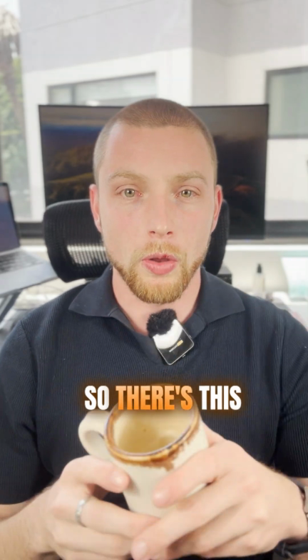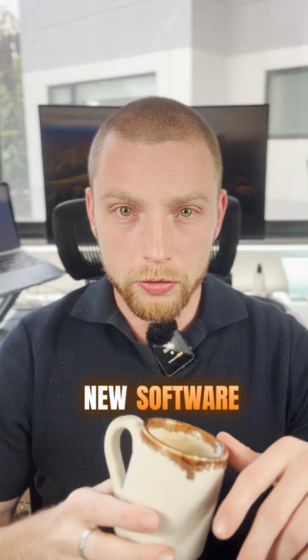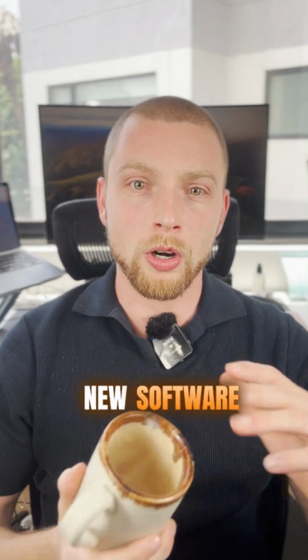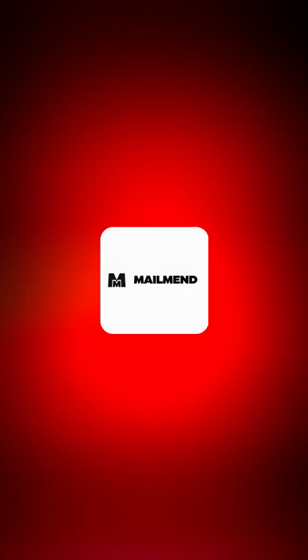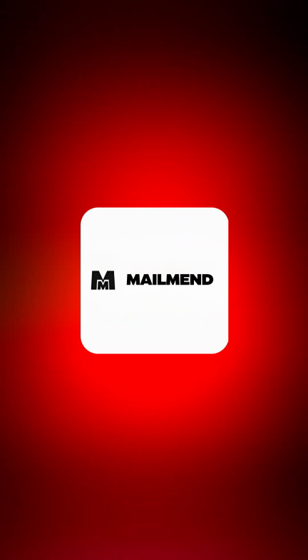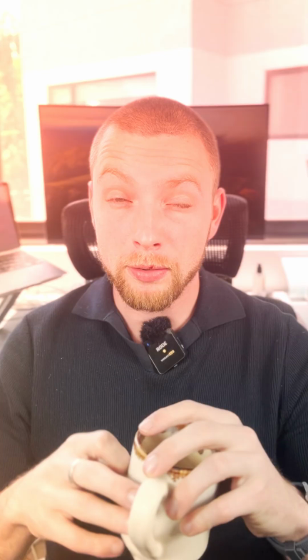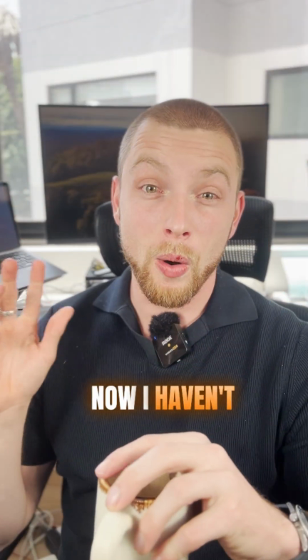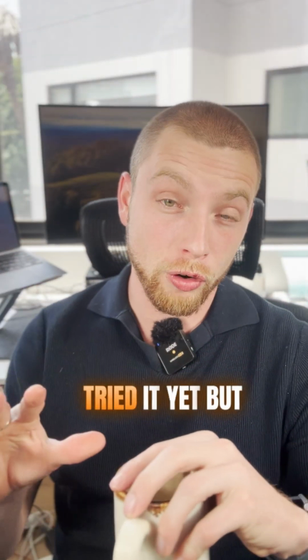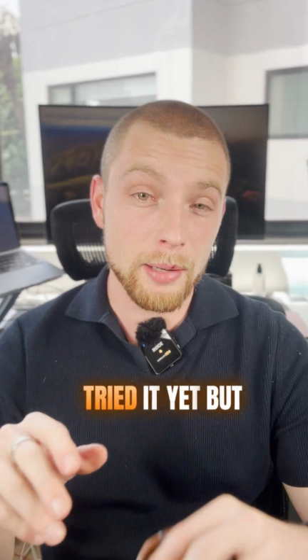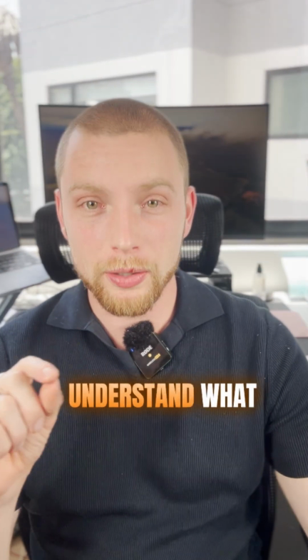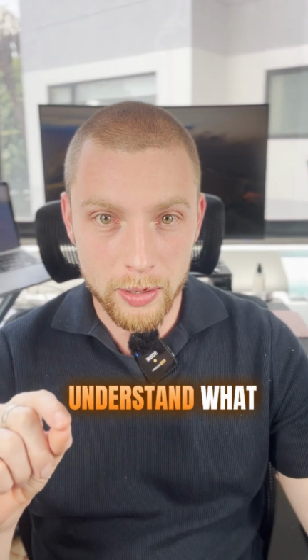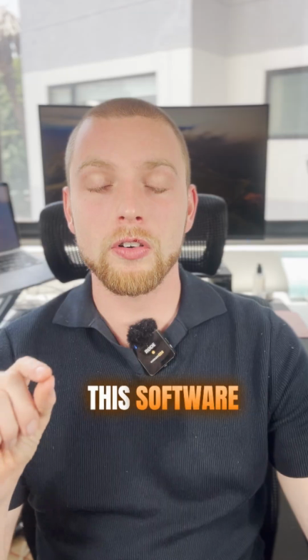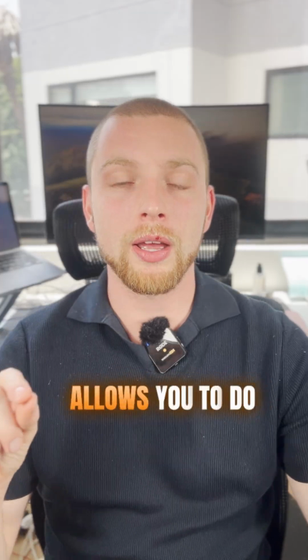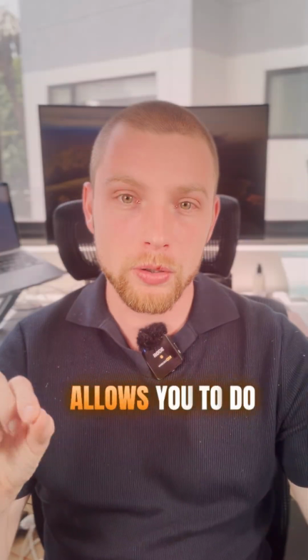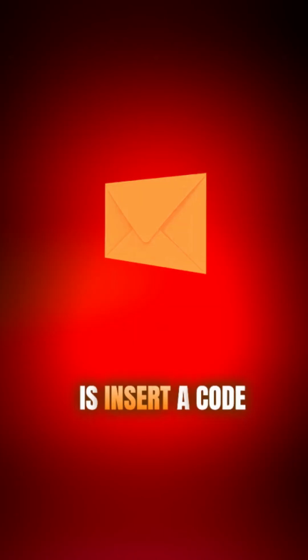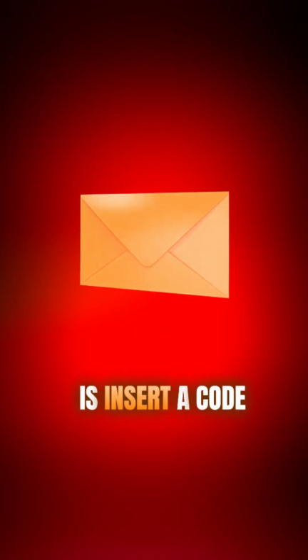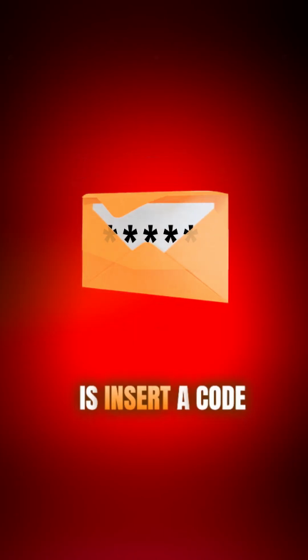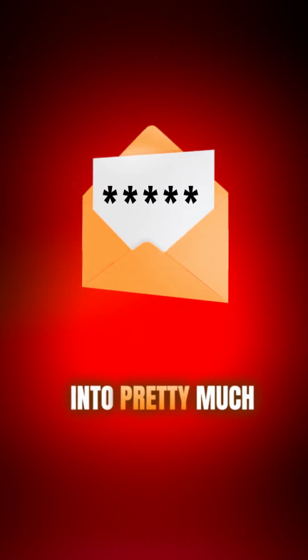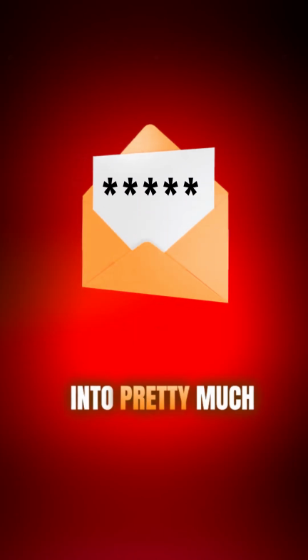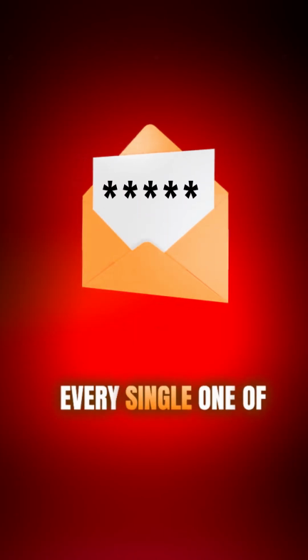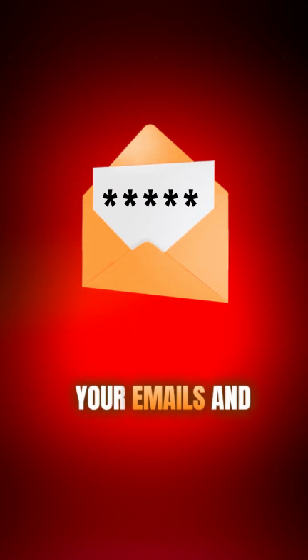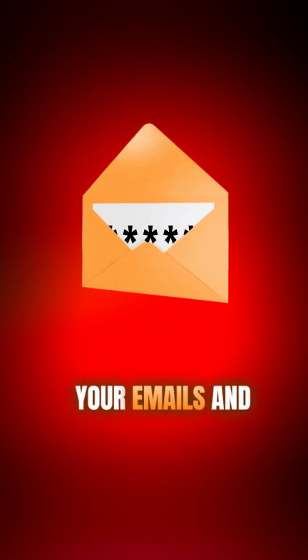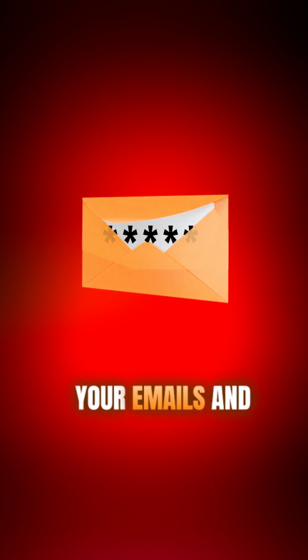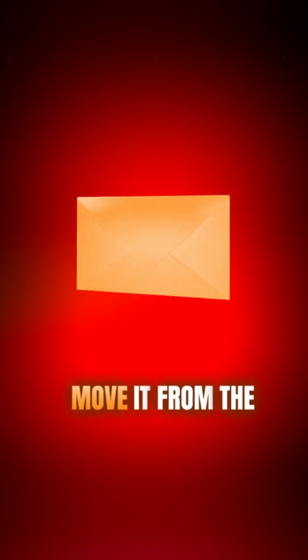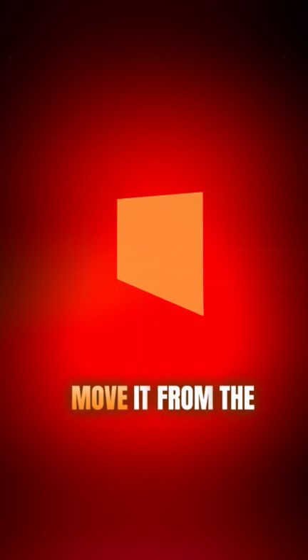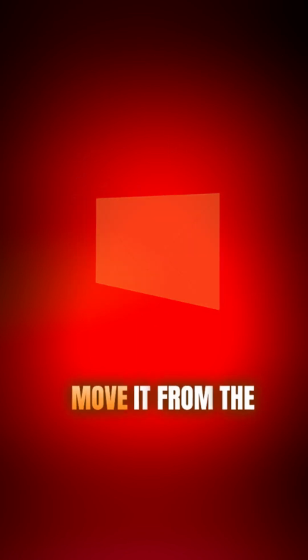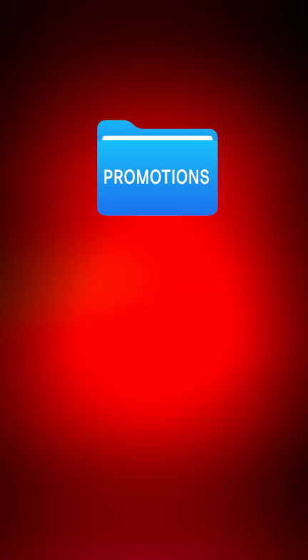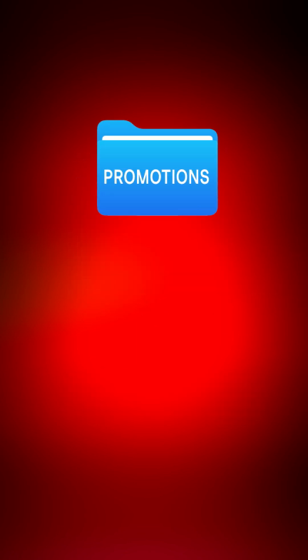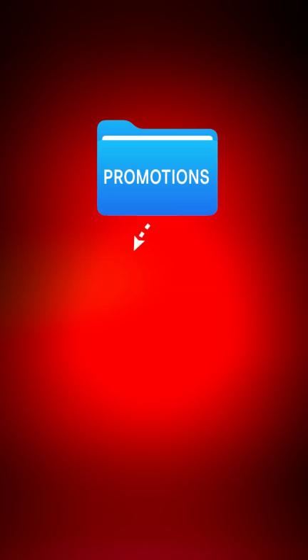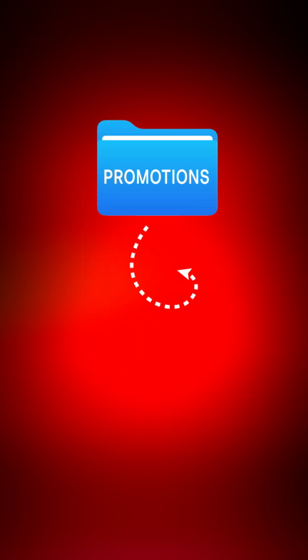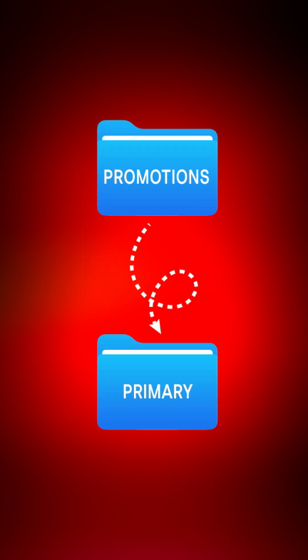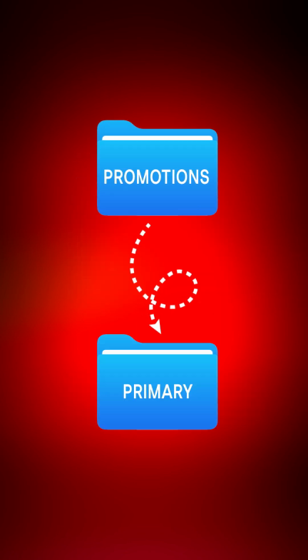There's this new software called MailMend. I haven't tried it yet, but from what I understand, what this software allows you to do is insert a code into pretty much every single one of your emails and move it from the promotions folder in Gmail into primary.